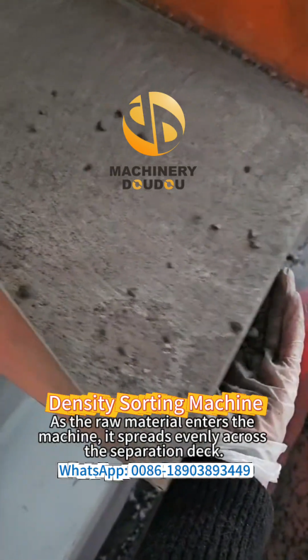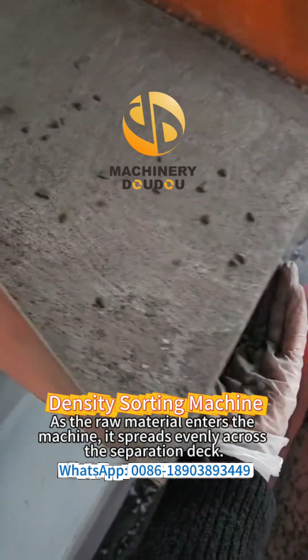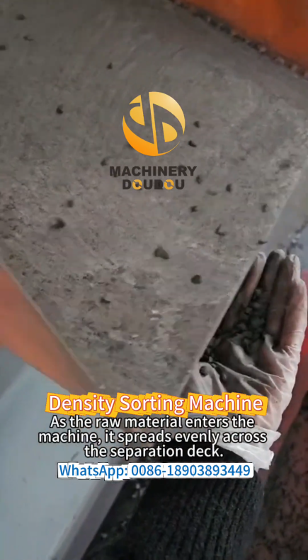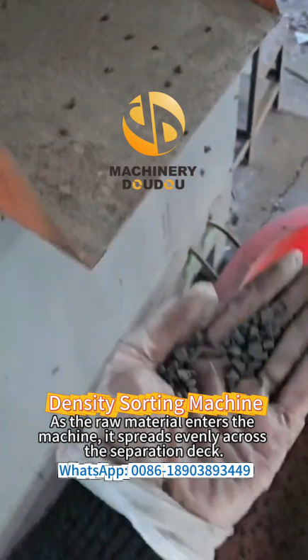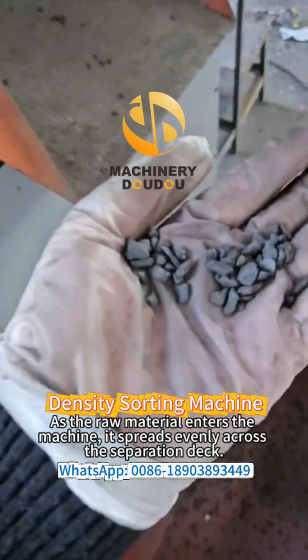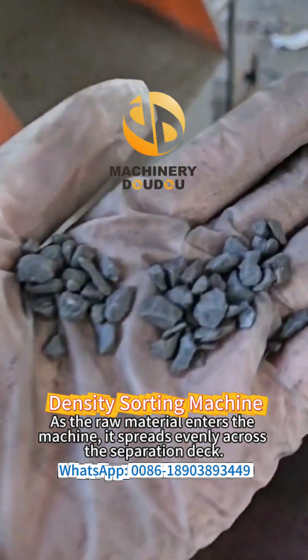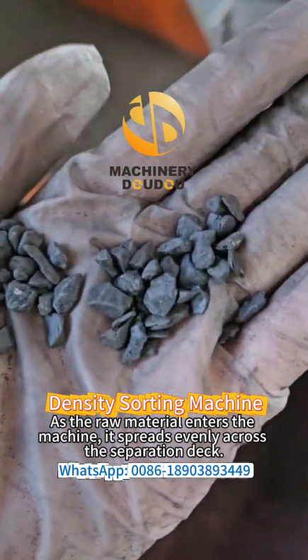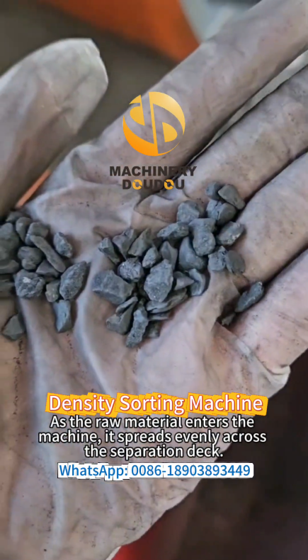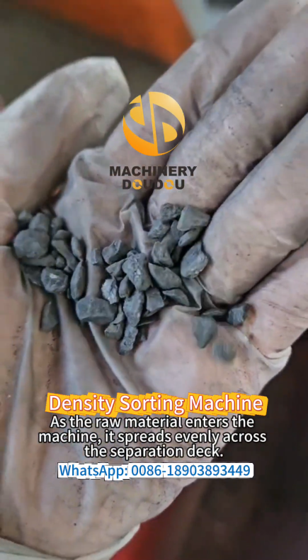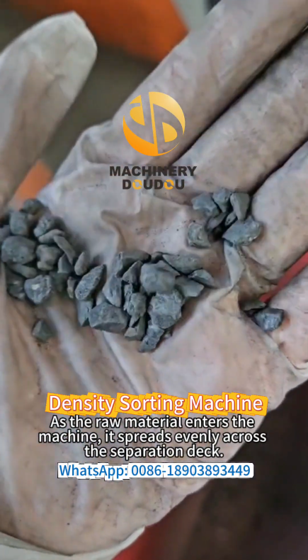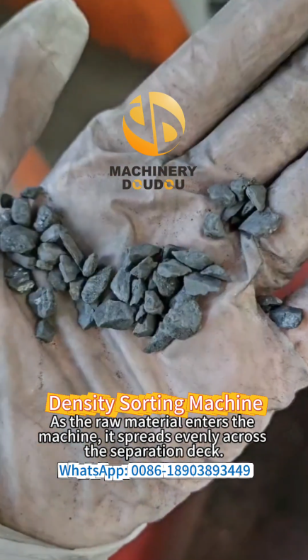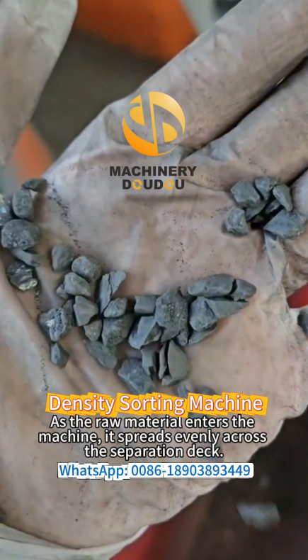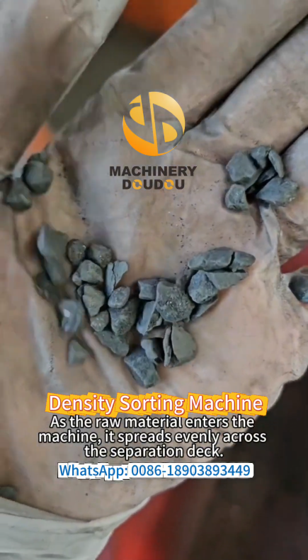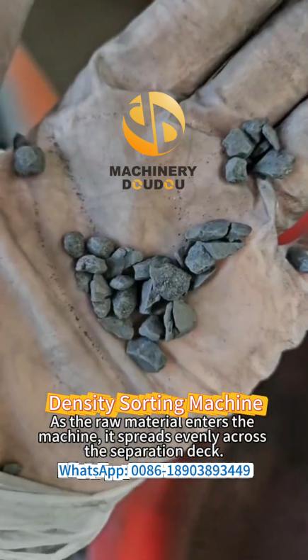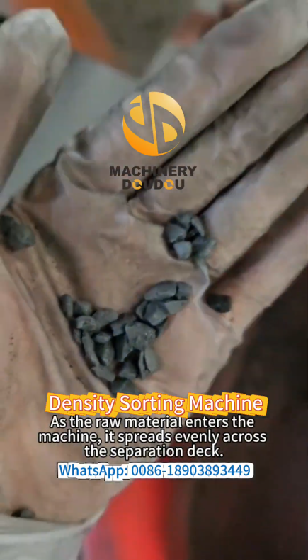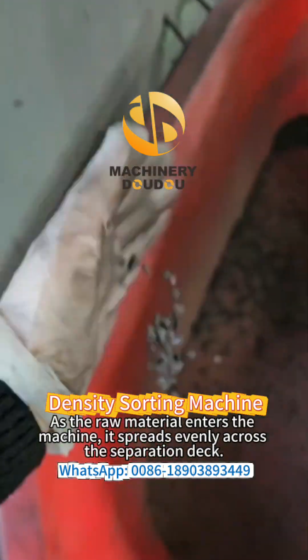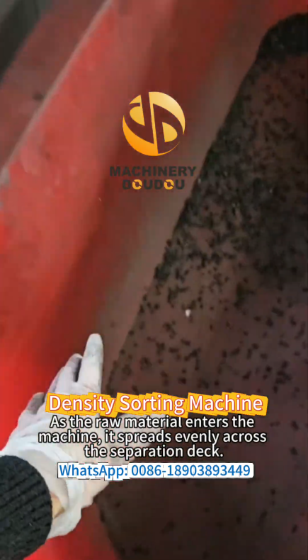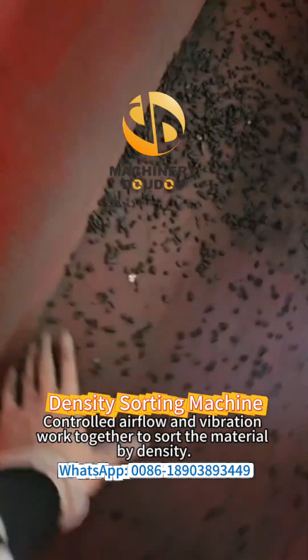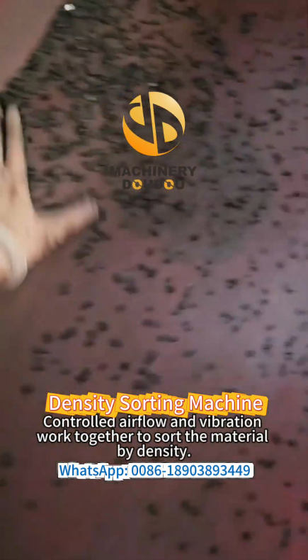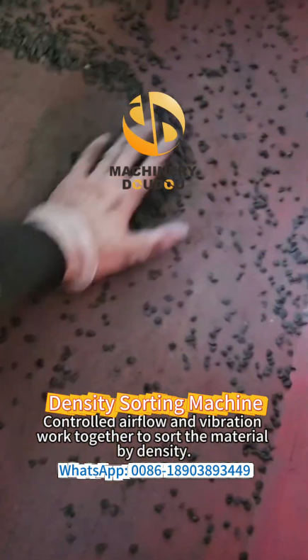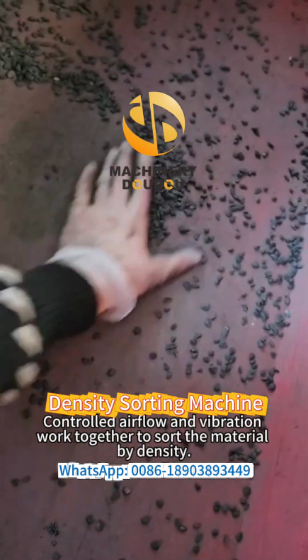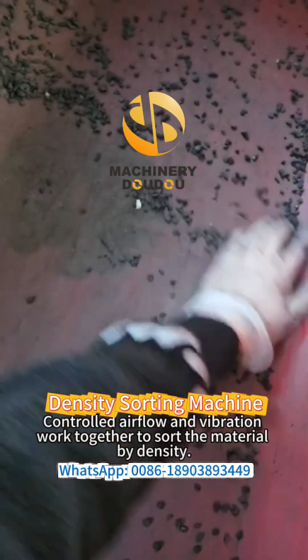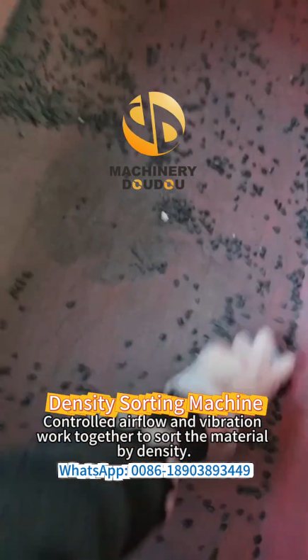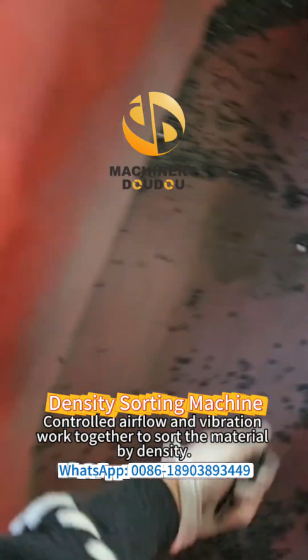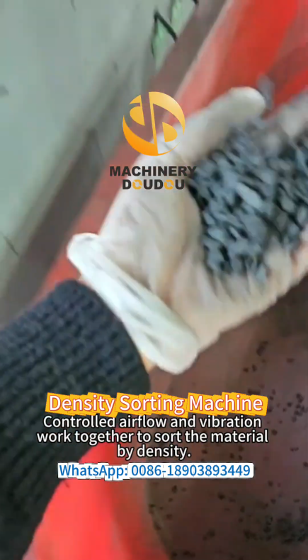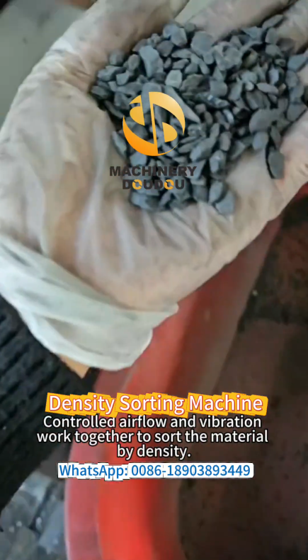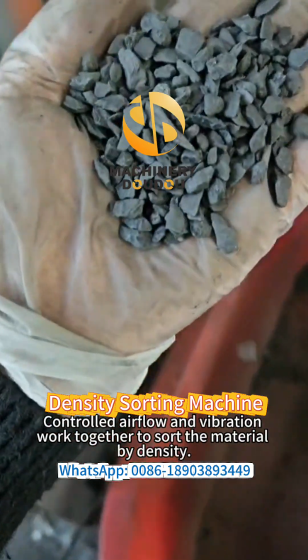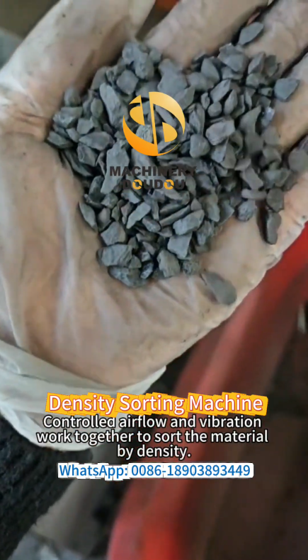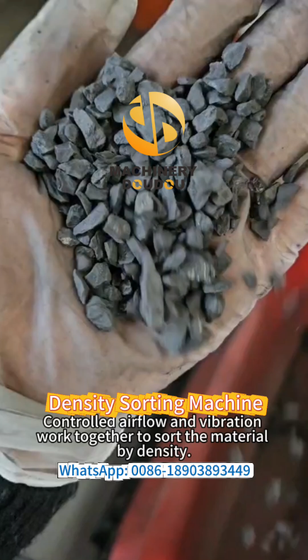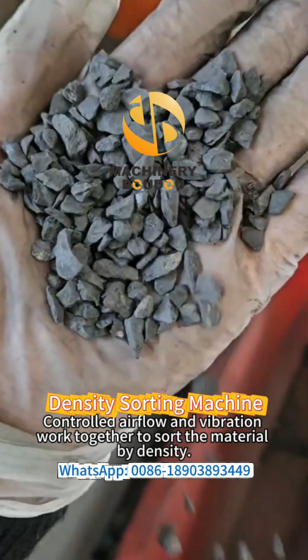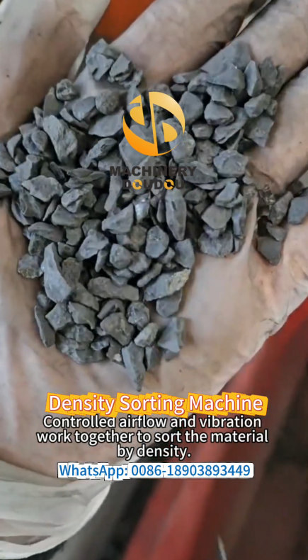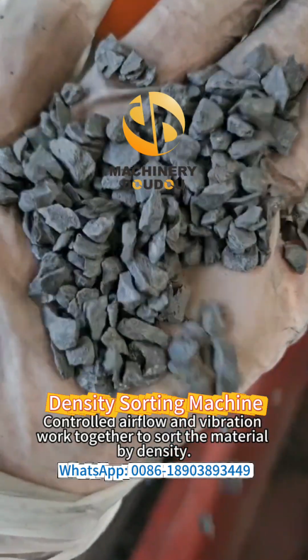As the raw material enters the machine, it spreads evenly across the separation deck. Controlled airflow and vibration work together to sort the material by density.